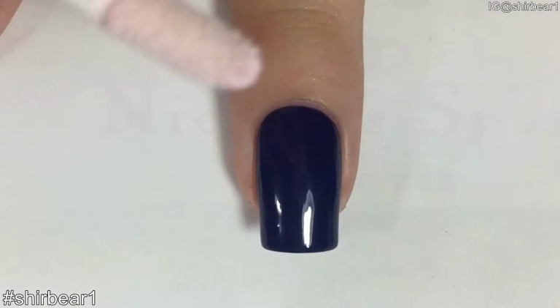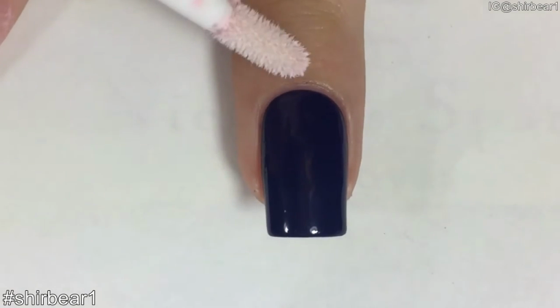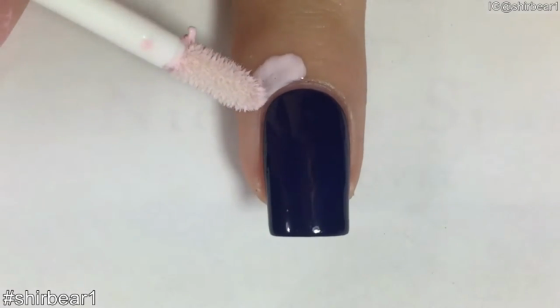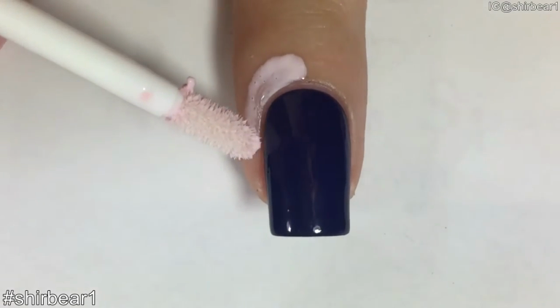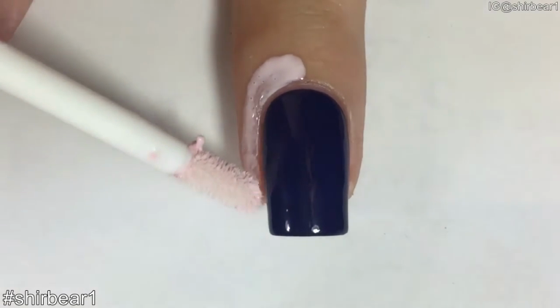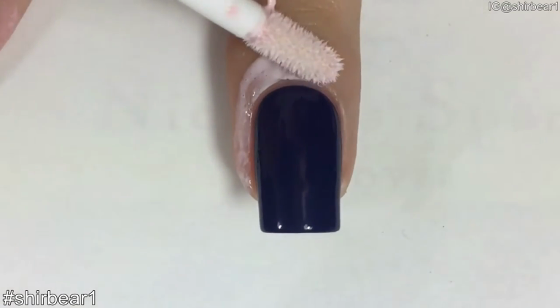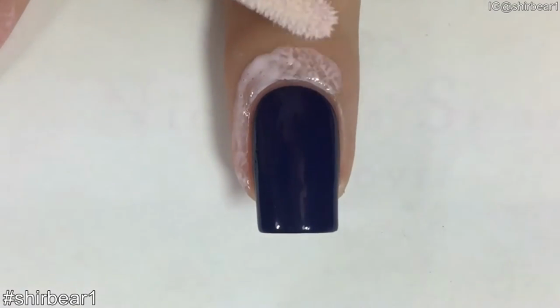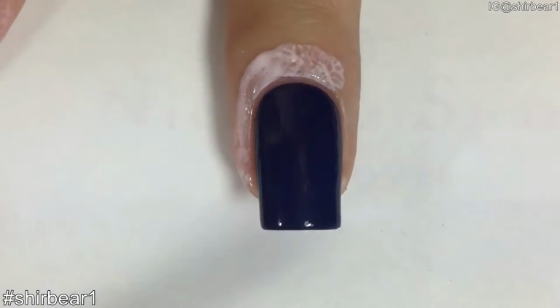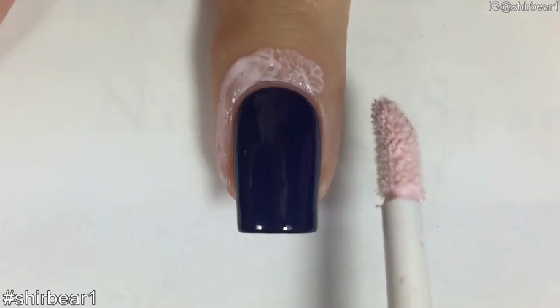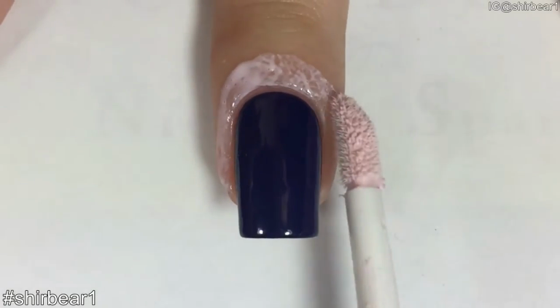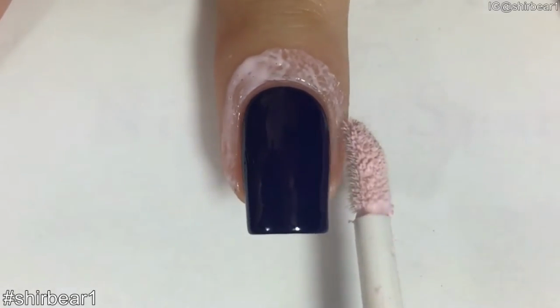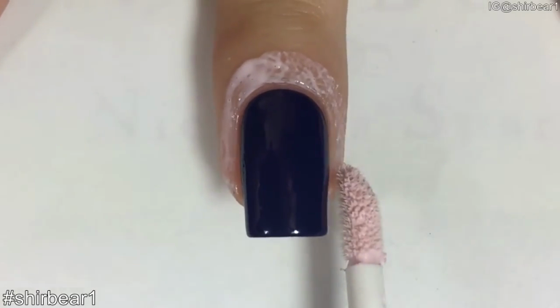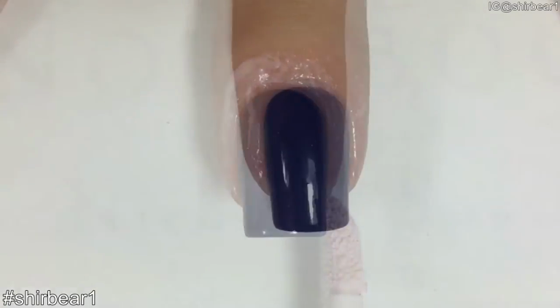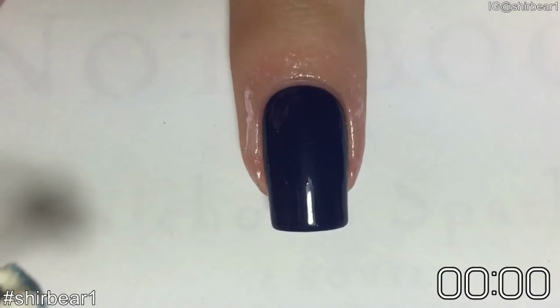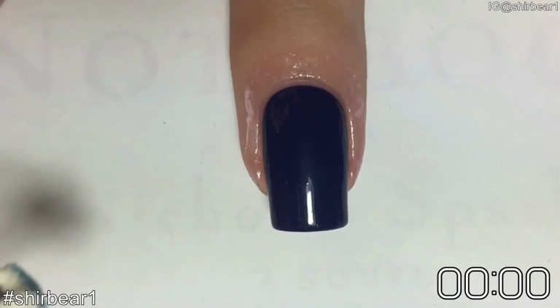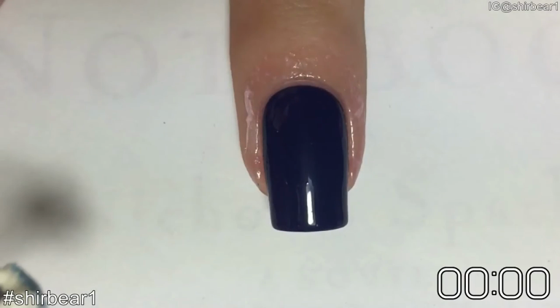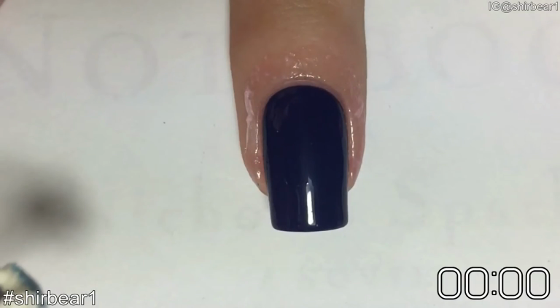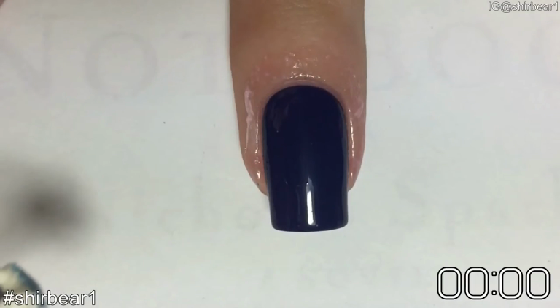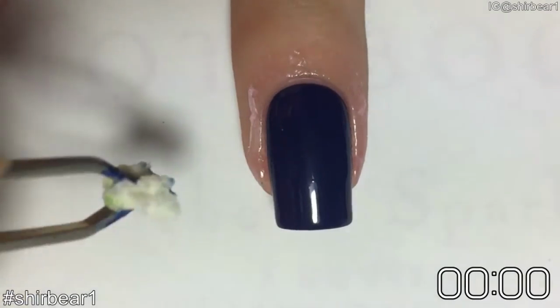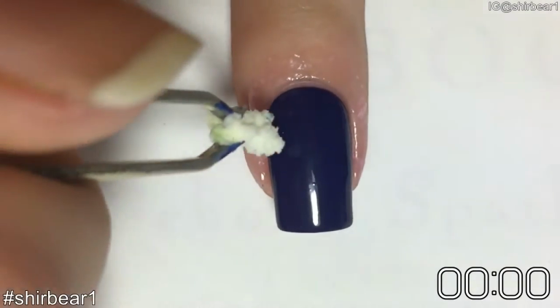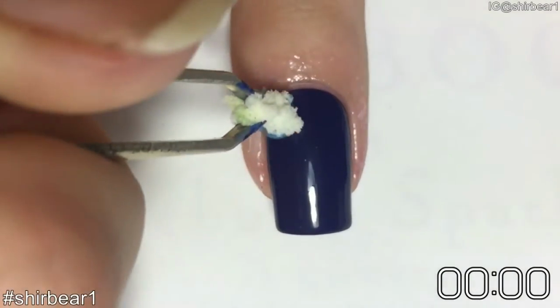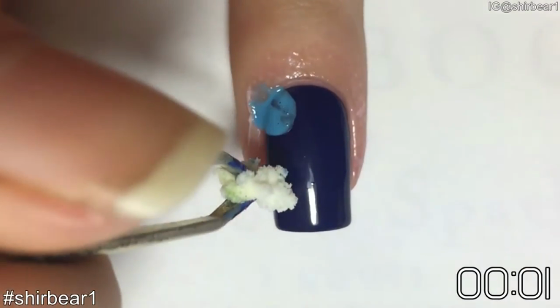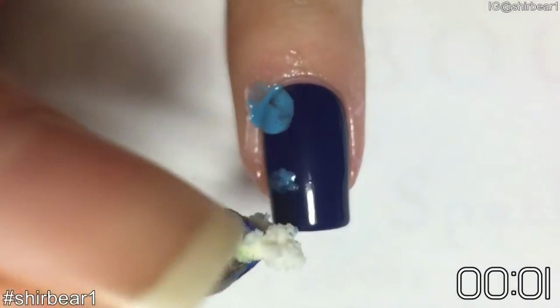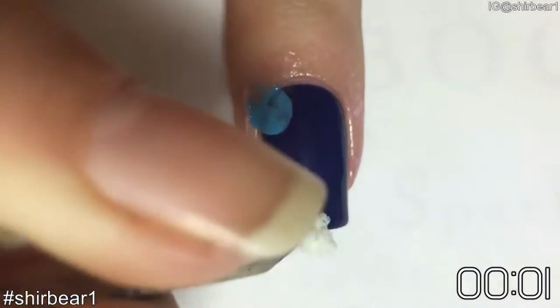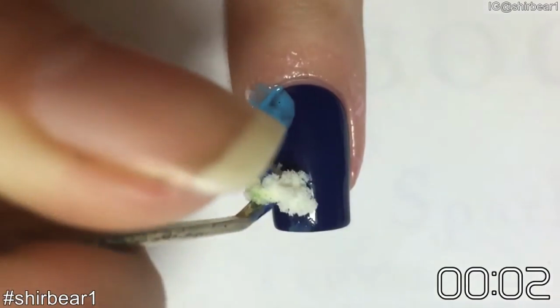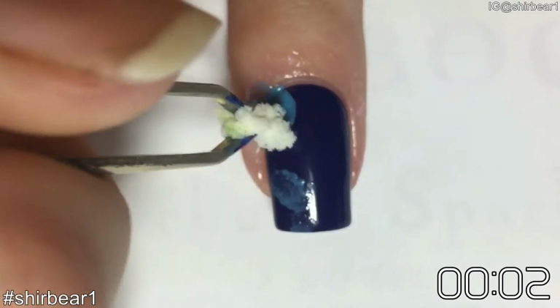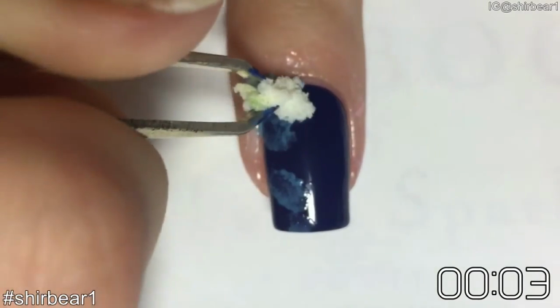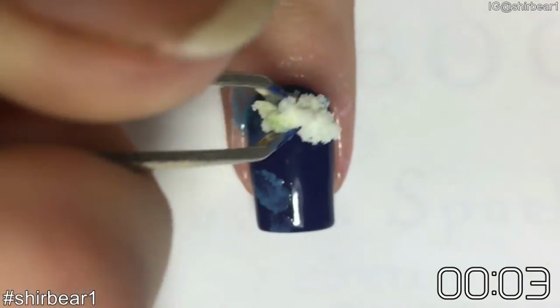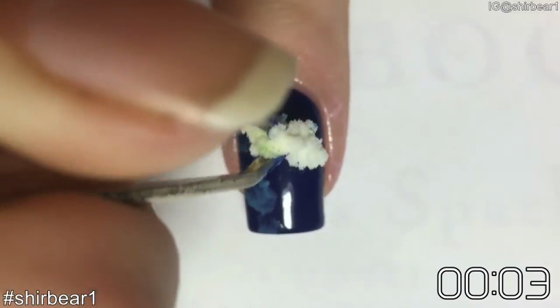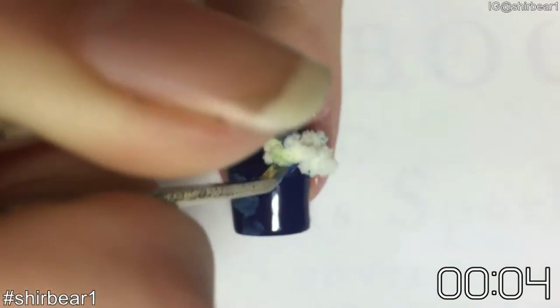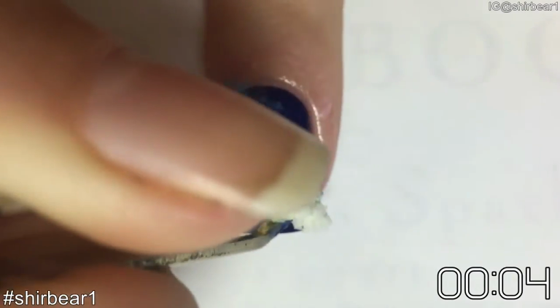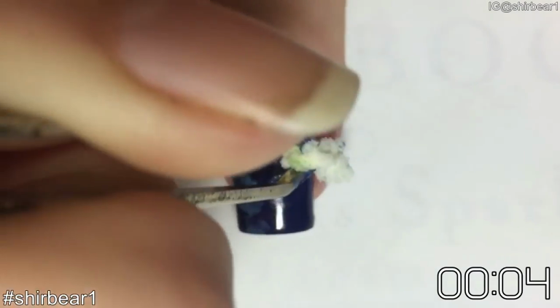Start with the darkest one as your base and apply liquid latex around your nail. Now let's start the timer. Take a small piece of a makeup sponge and dab the different shades randomly on your nail with a tweezer.